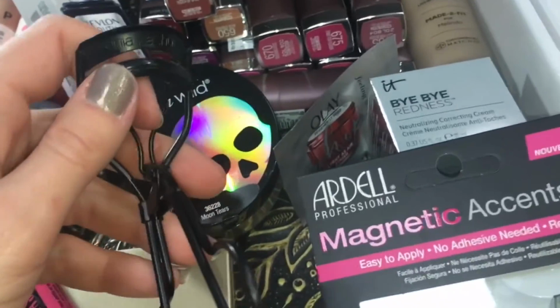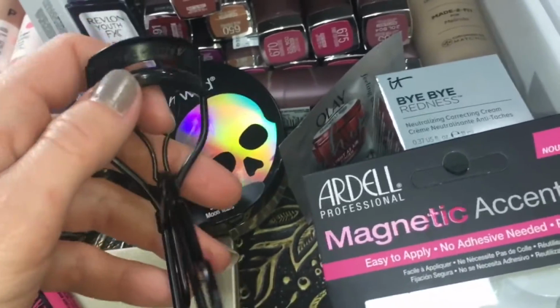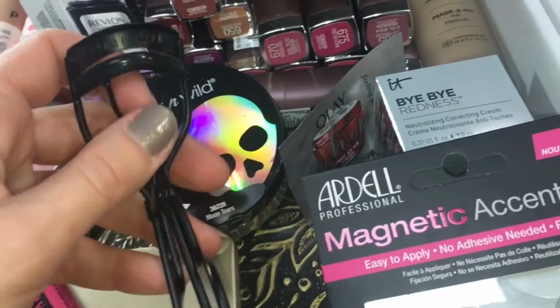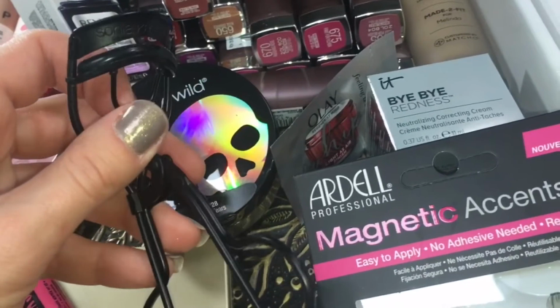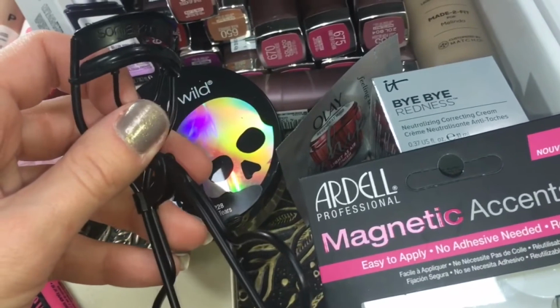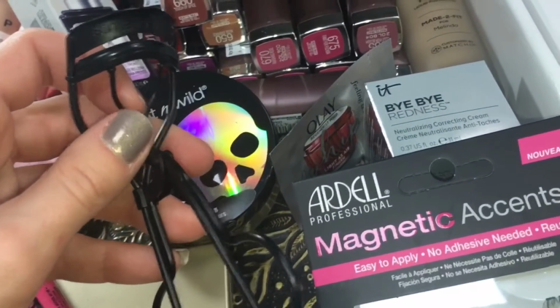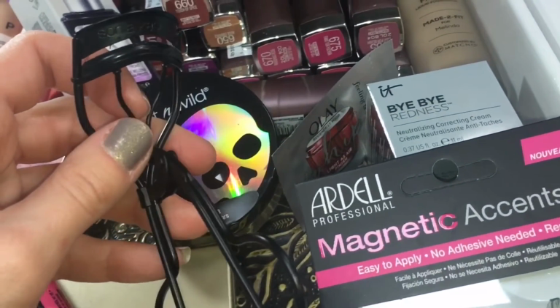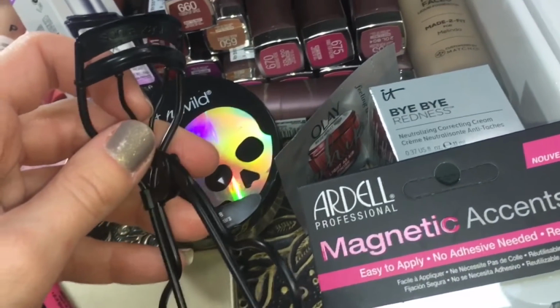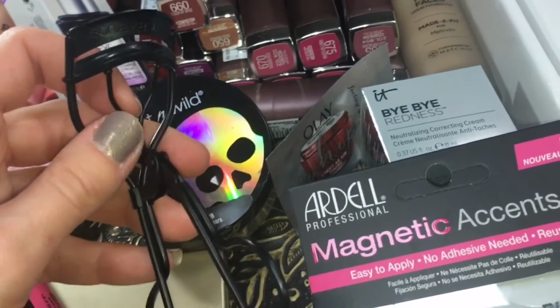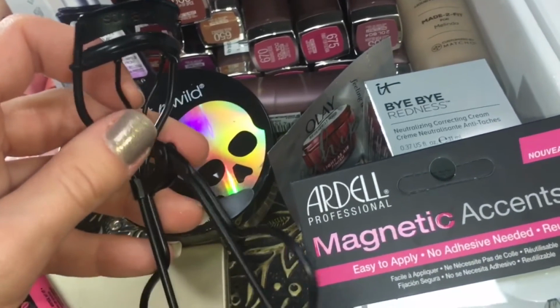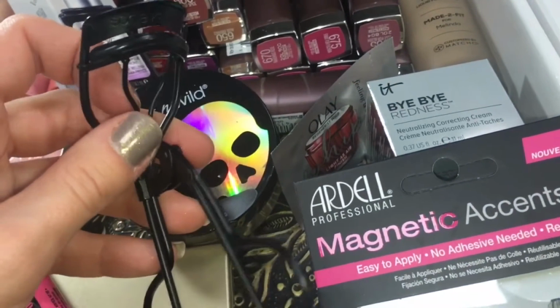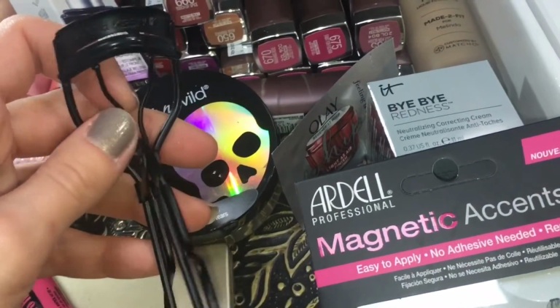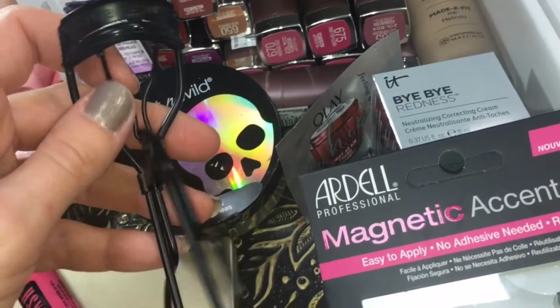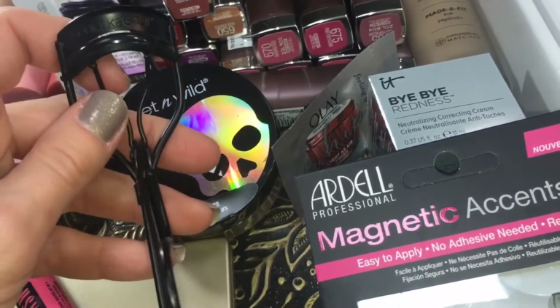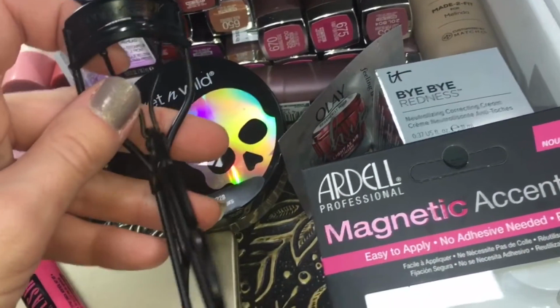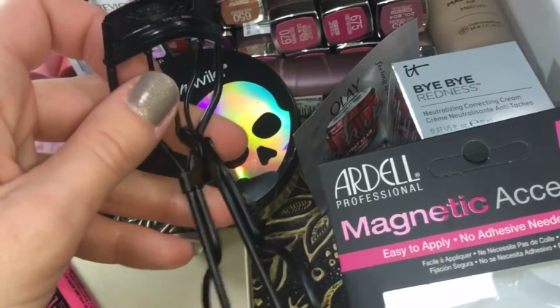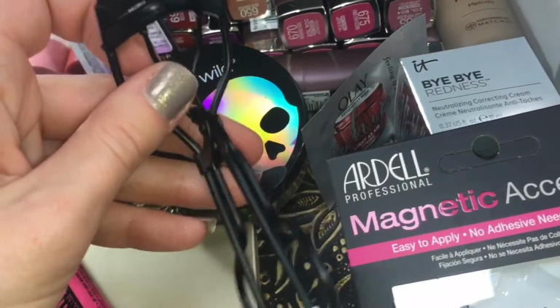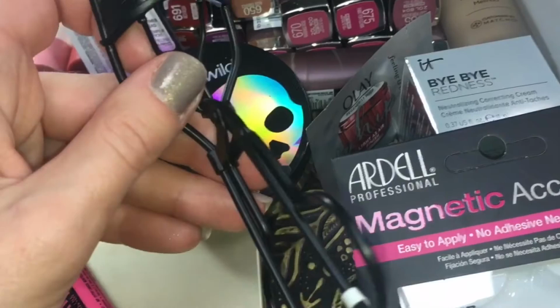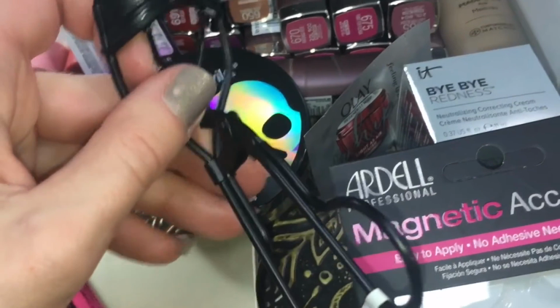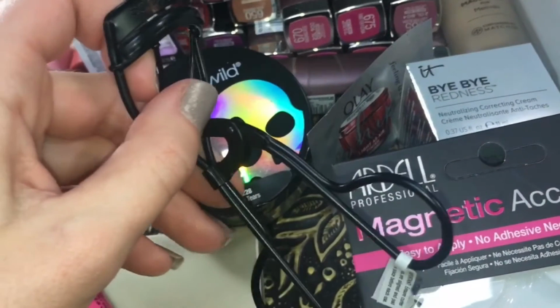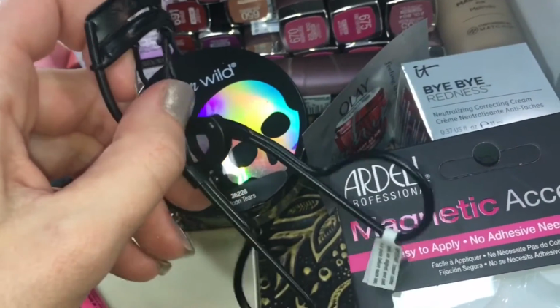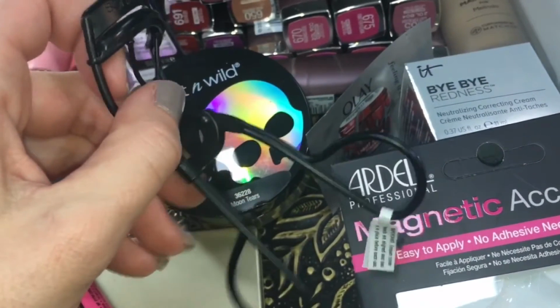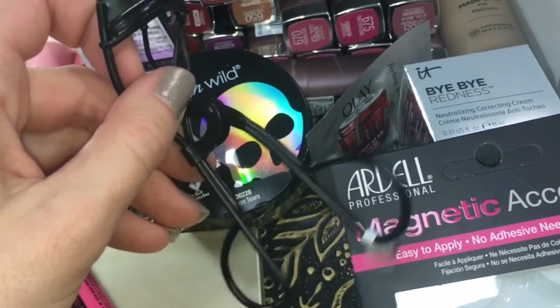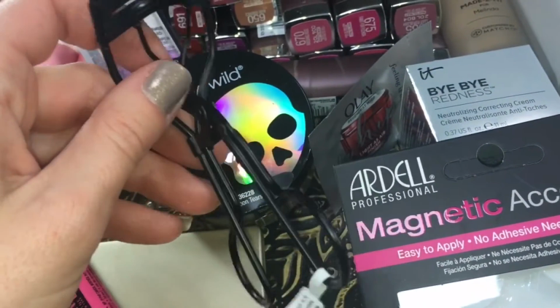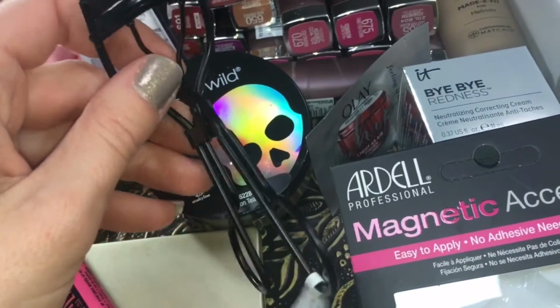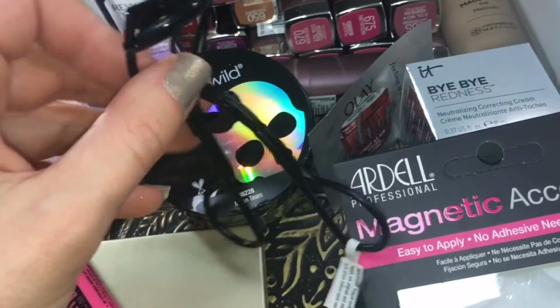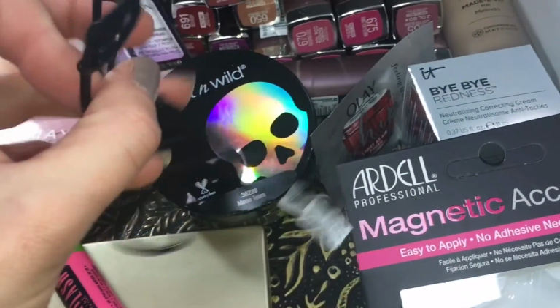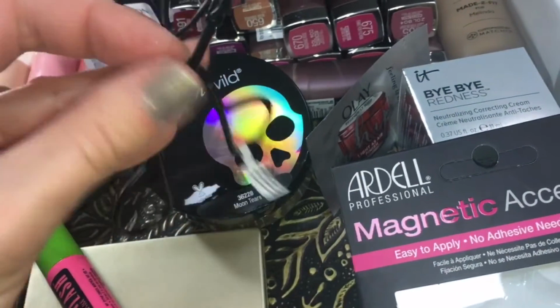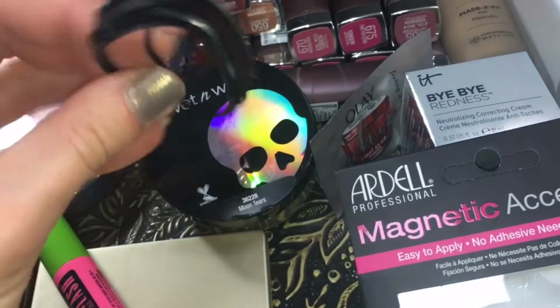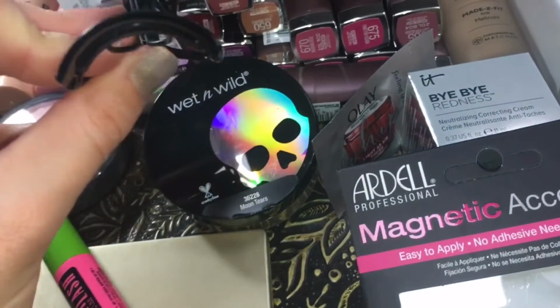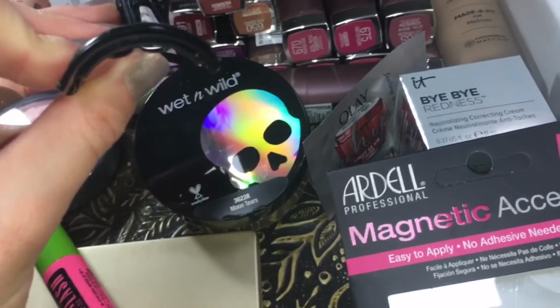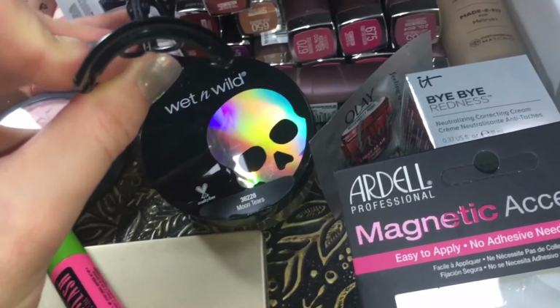Same with the Sonia Kashuk eyelash curler — I used this in a five first impressions video, so head on over and check that out for a look at how it worked and what I thought.